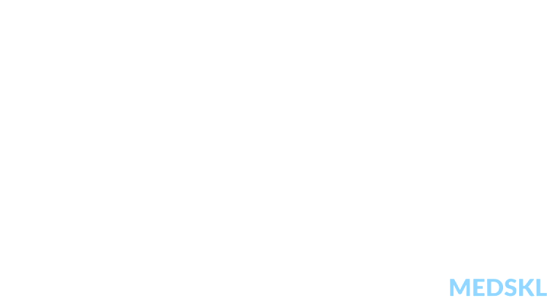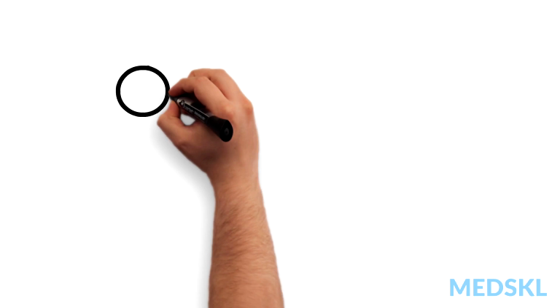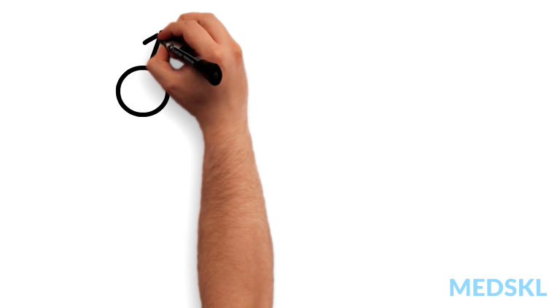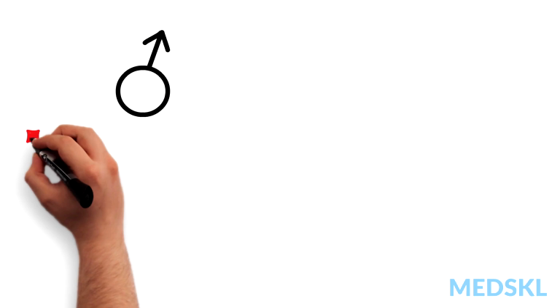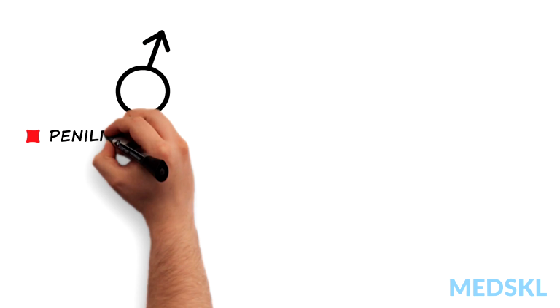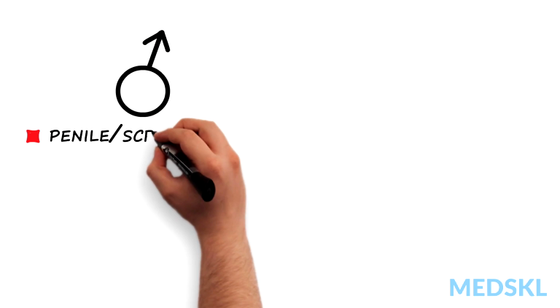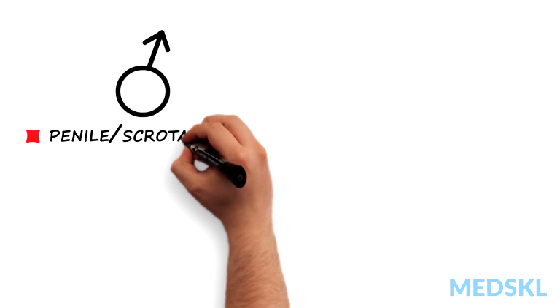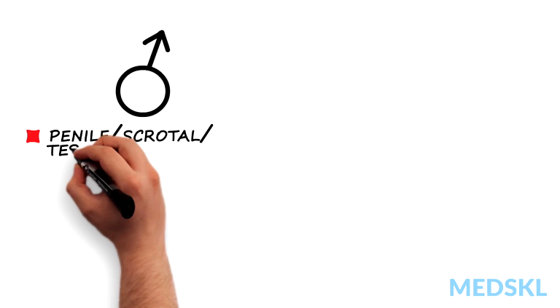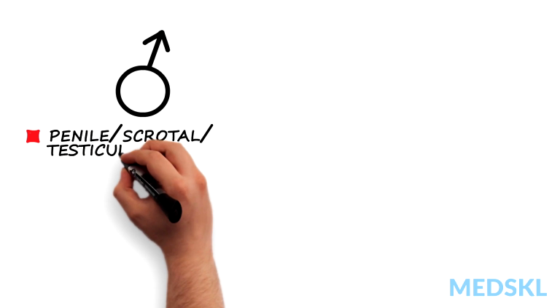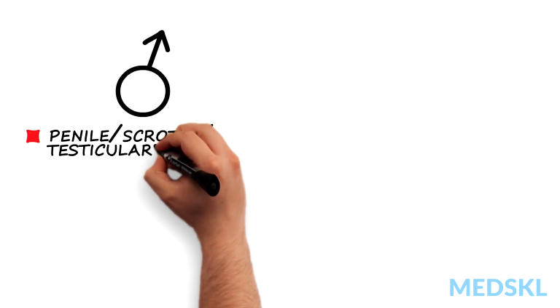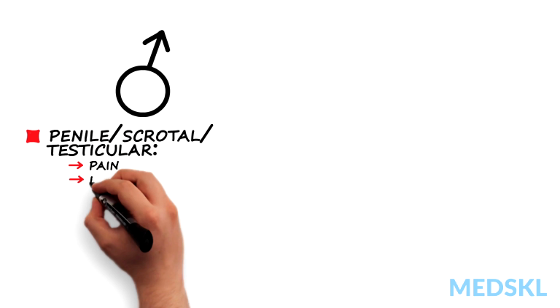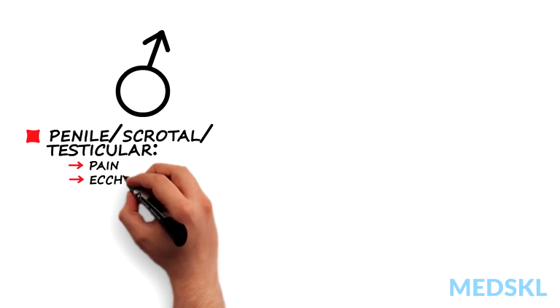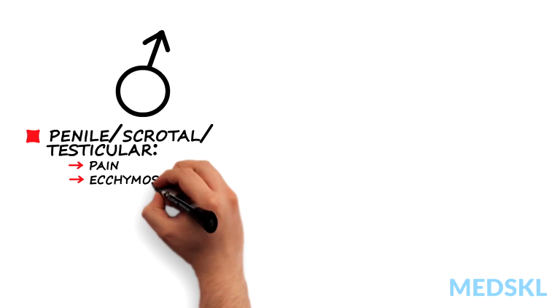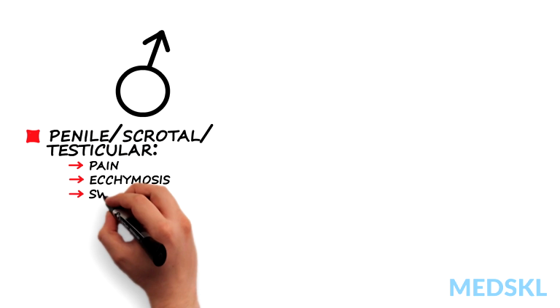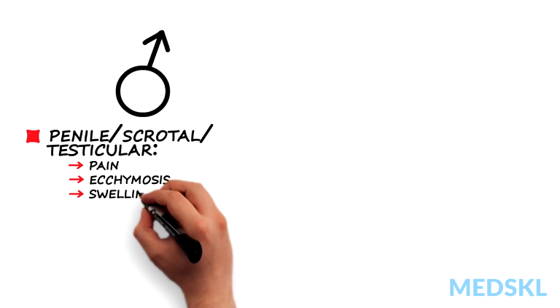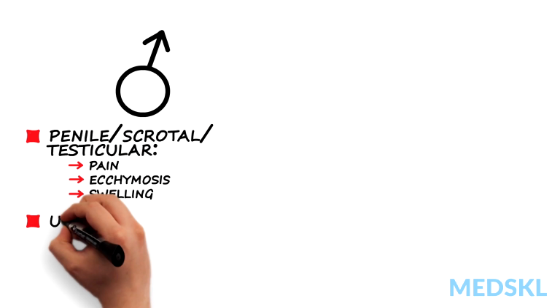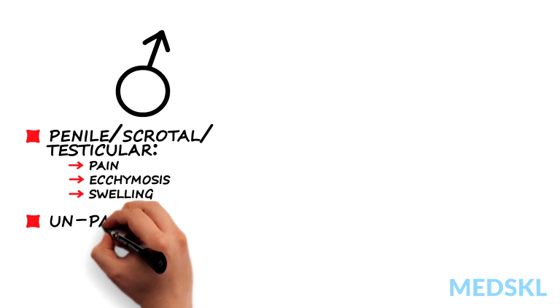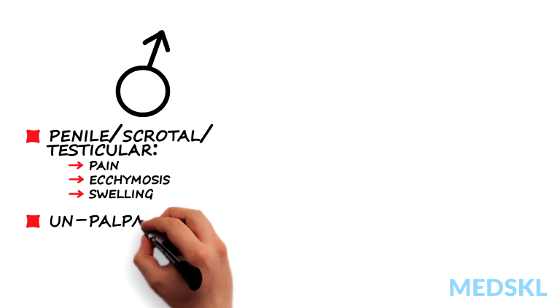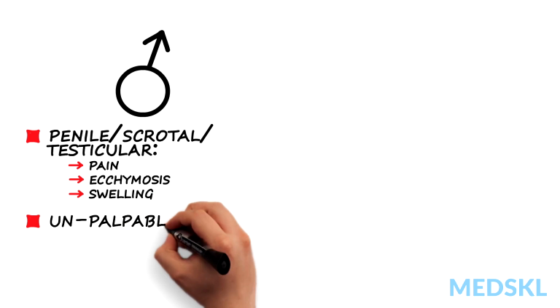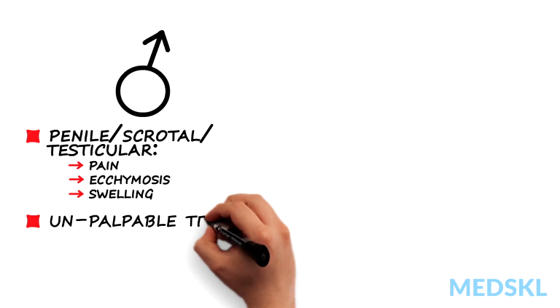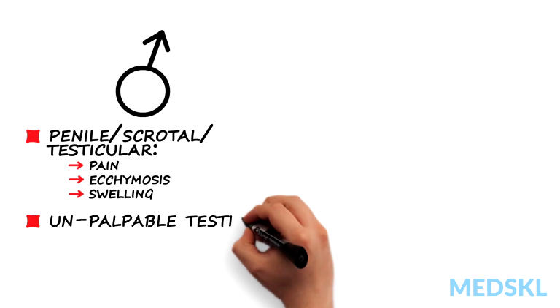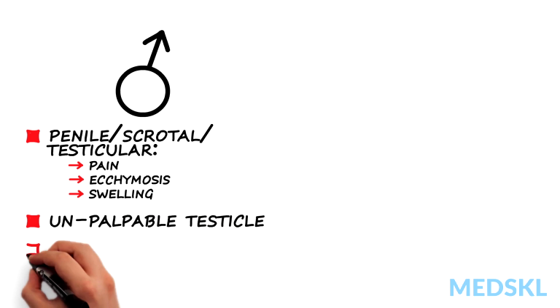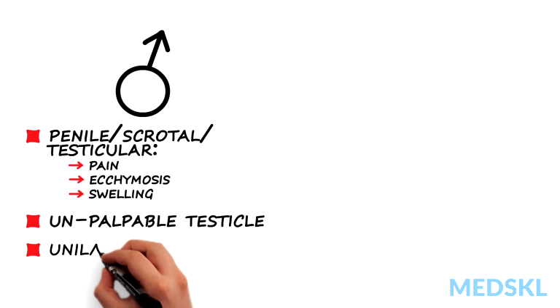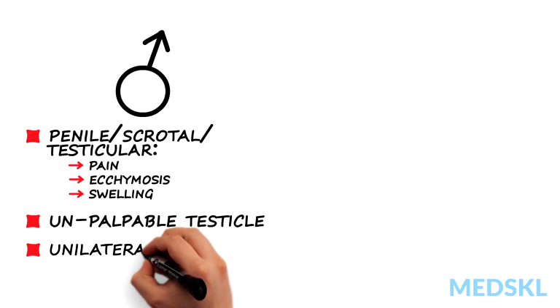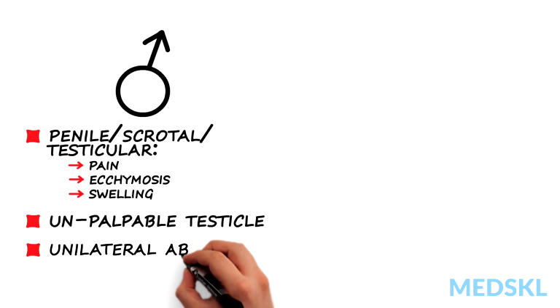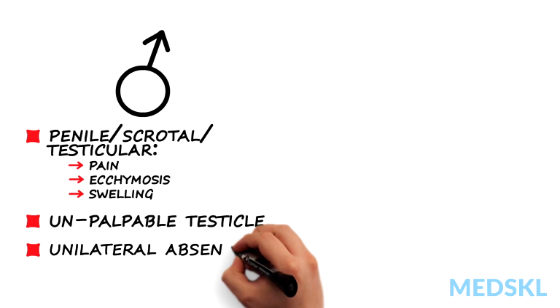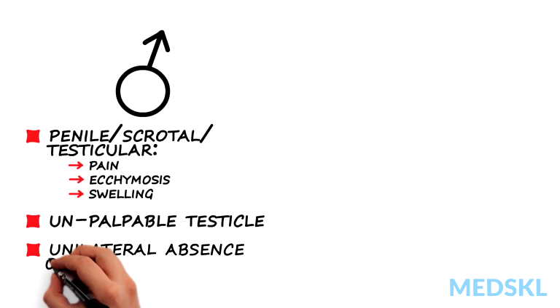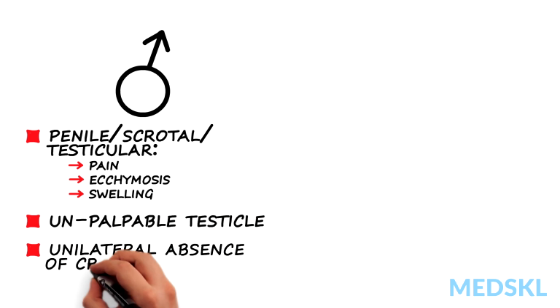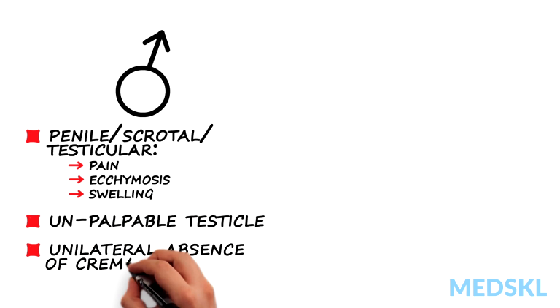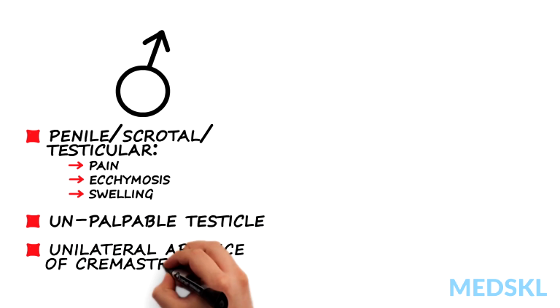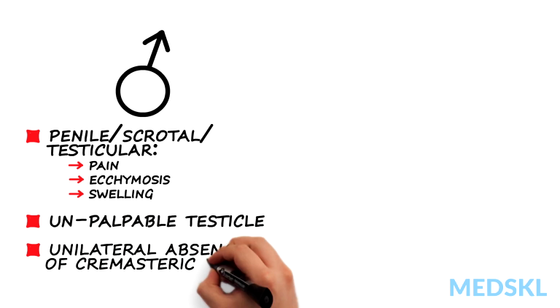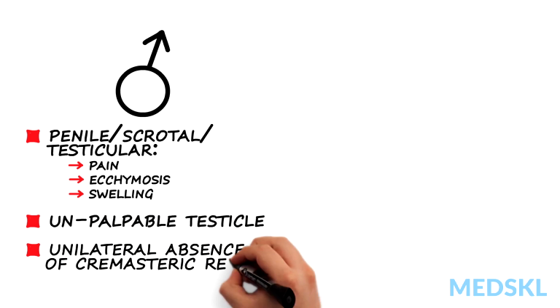Males may have penile, scrotal, or testicular pain, ecchymosis, or swelling, an unpalpable testicle on exam, and unilateral absence of the cremasteric reflex.